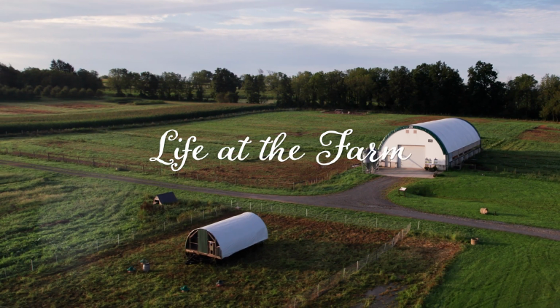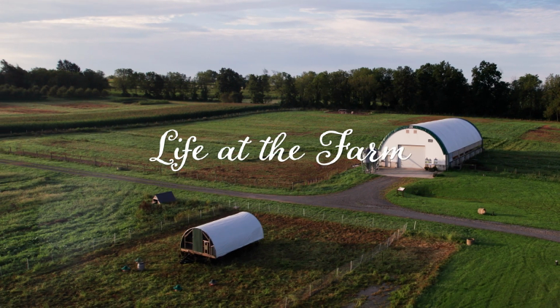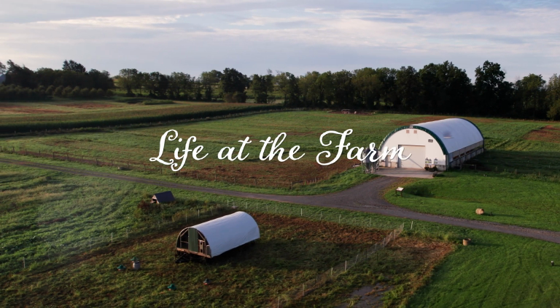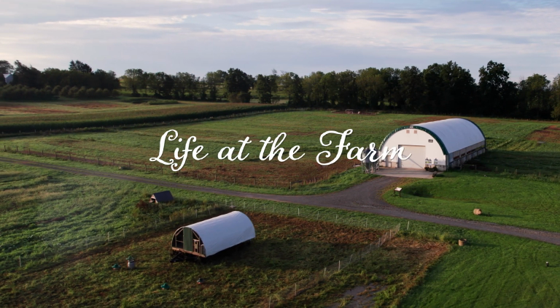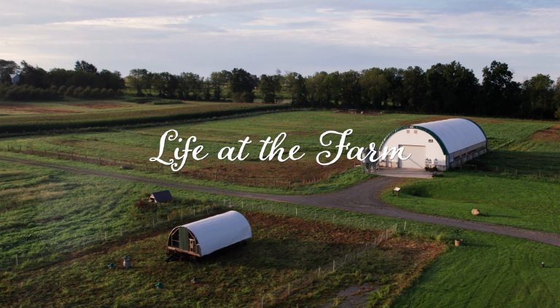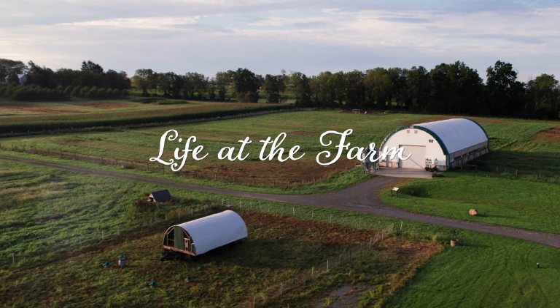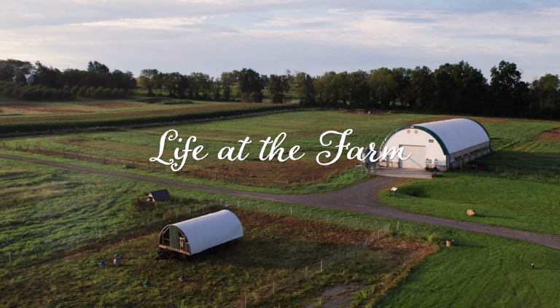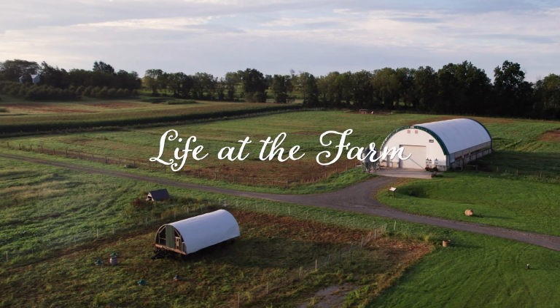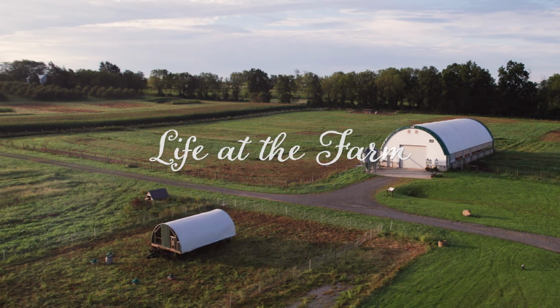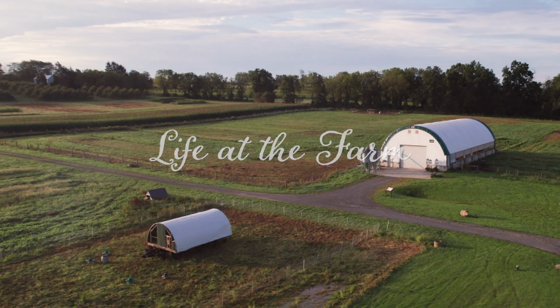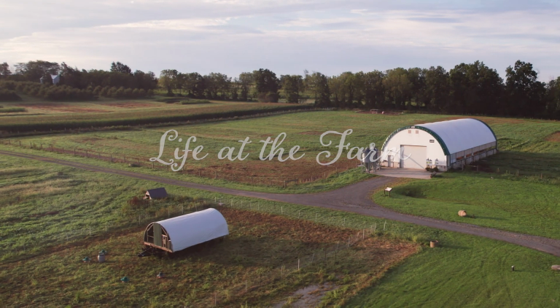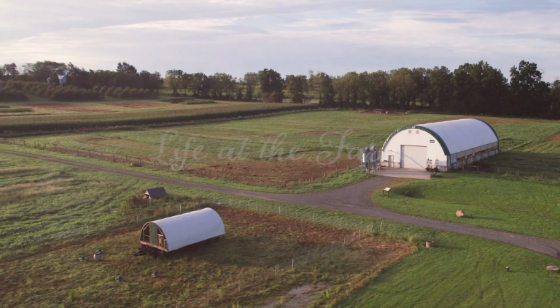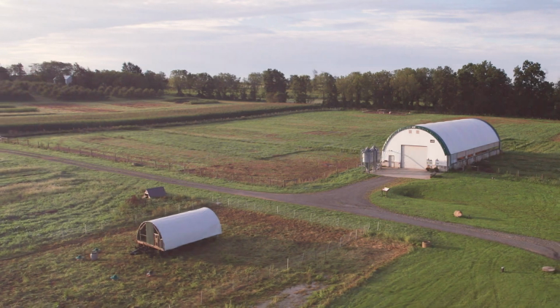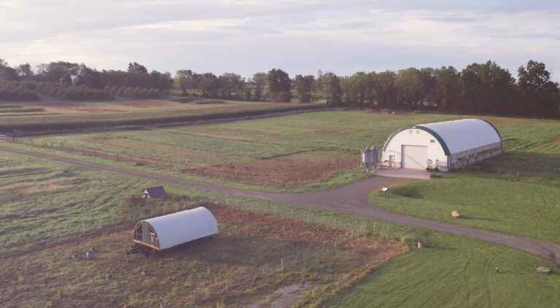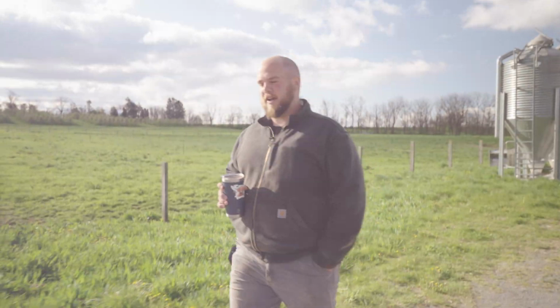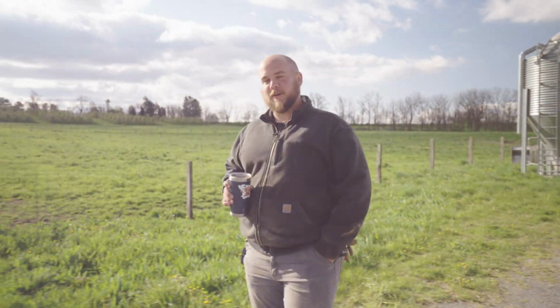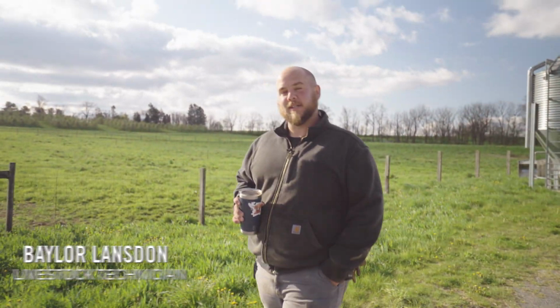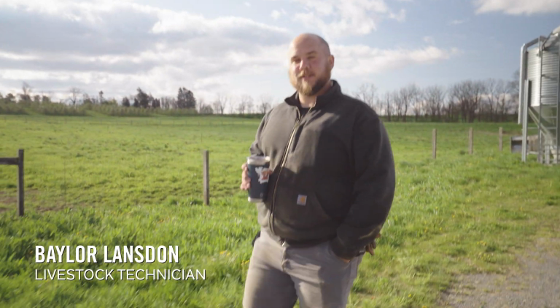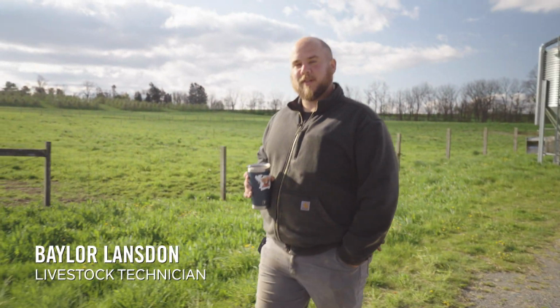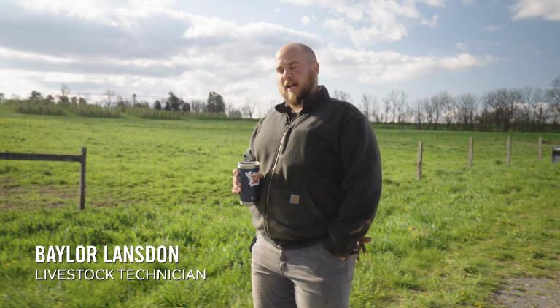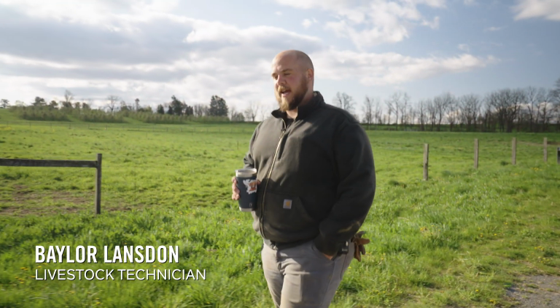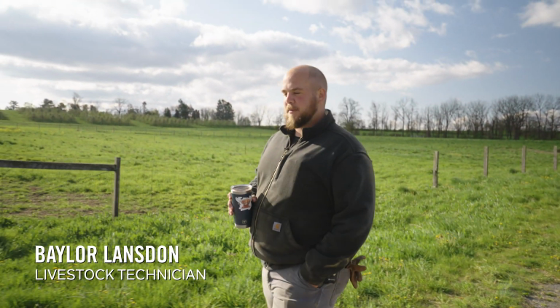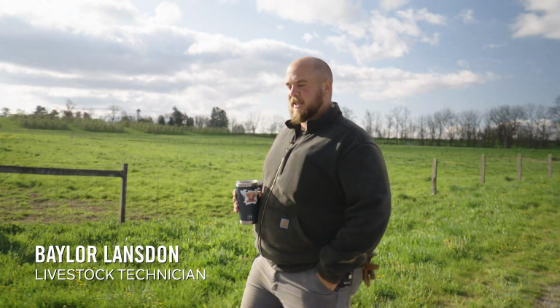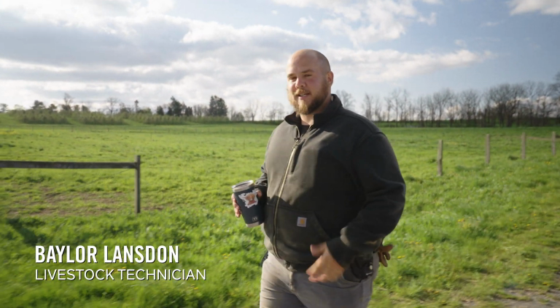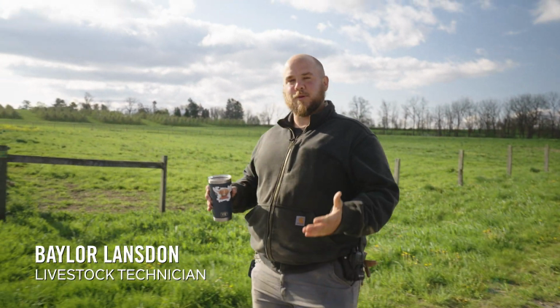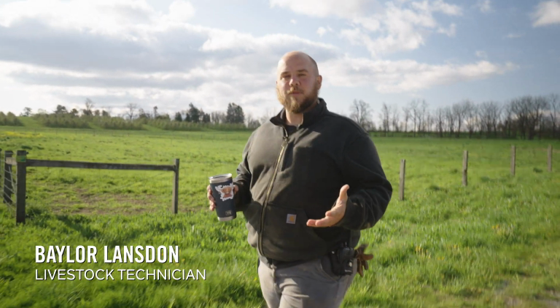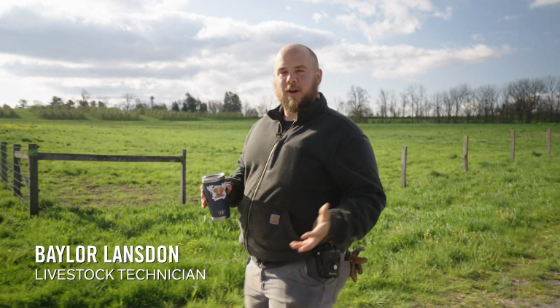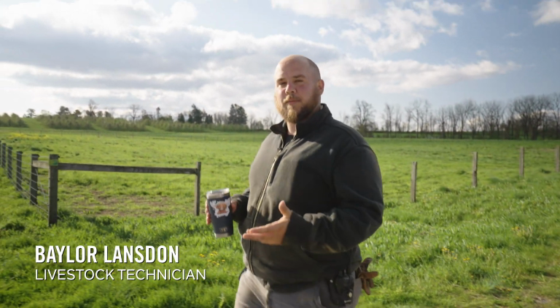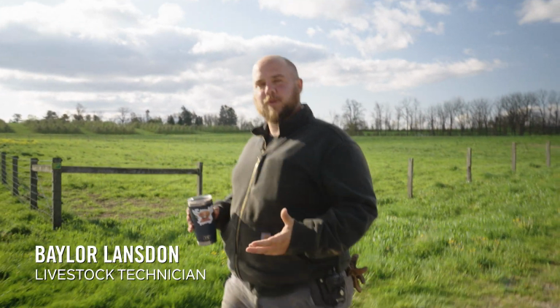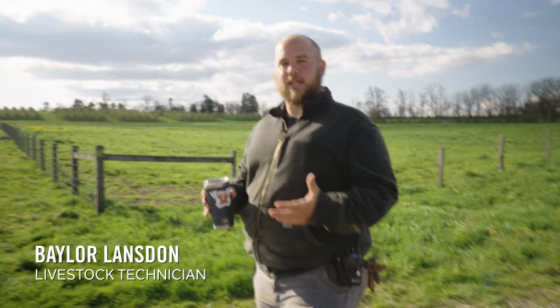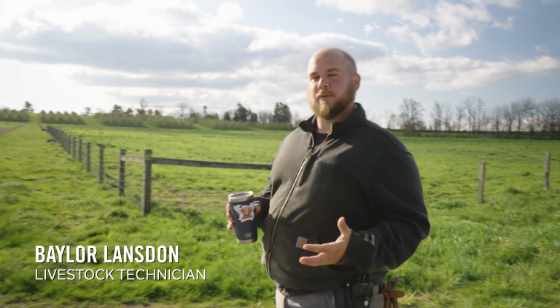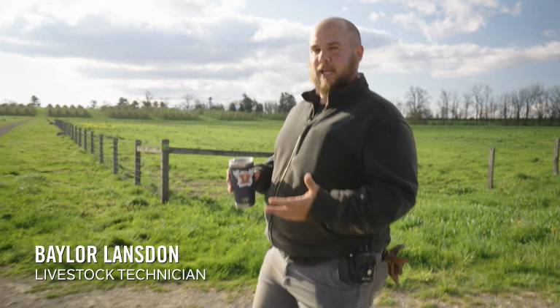Hey y'all, my name is Bailey Lanson and I'm the livestock tech here at Rodale Institute, and I'm gonna lead us through moving our mobile chicken coop today.